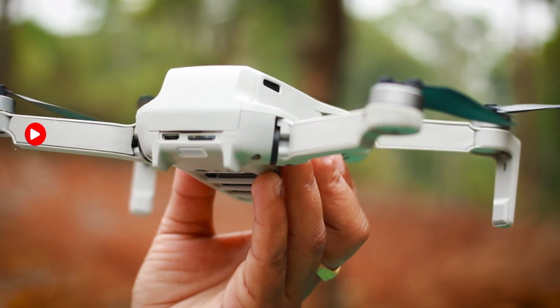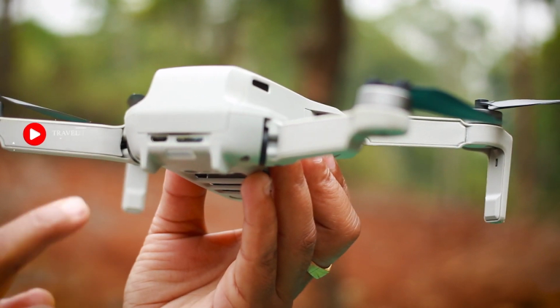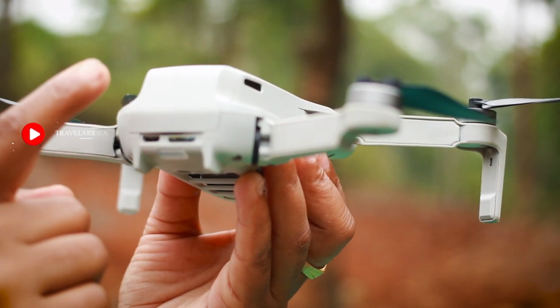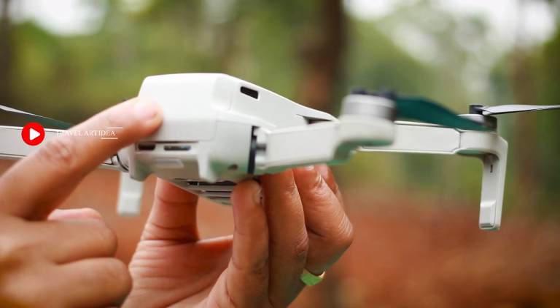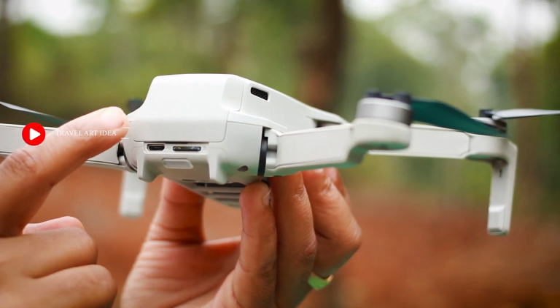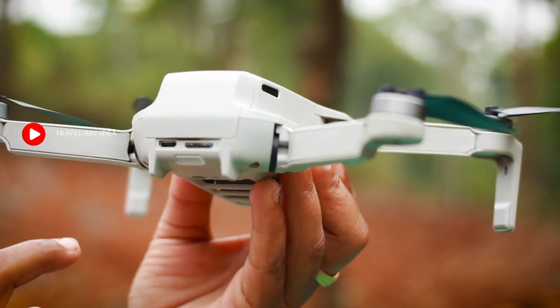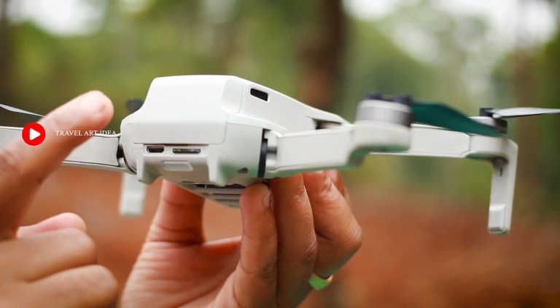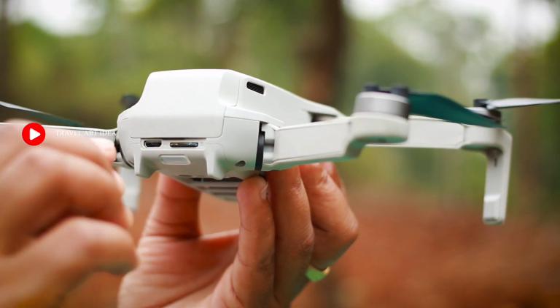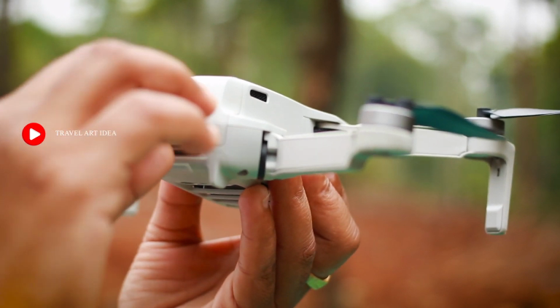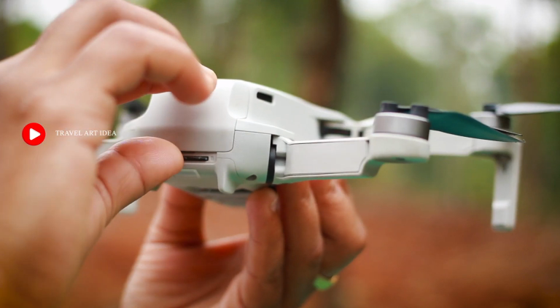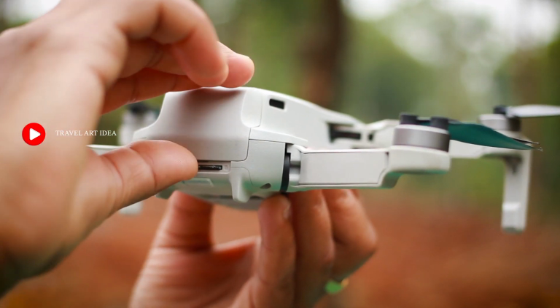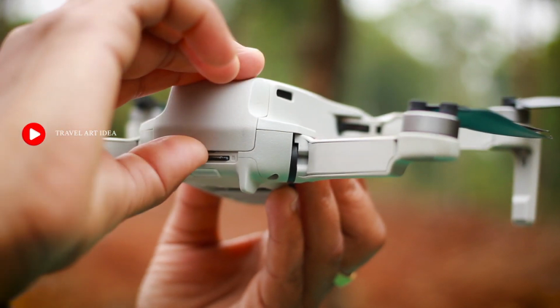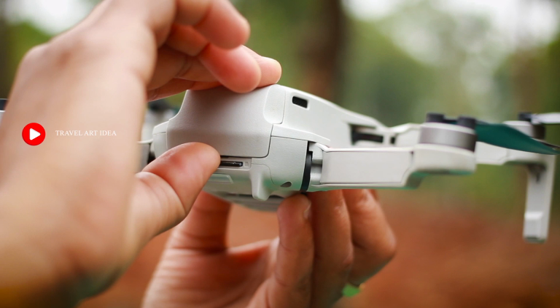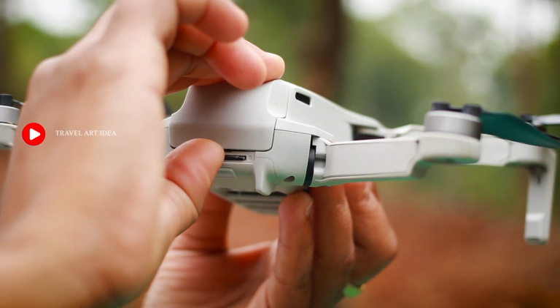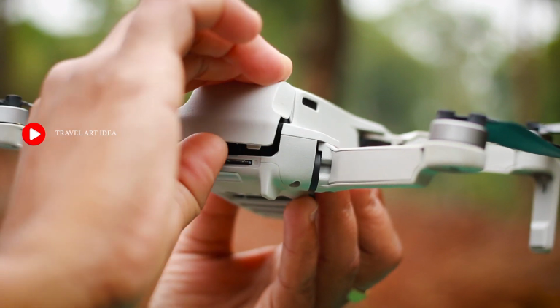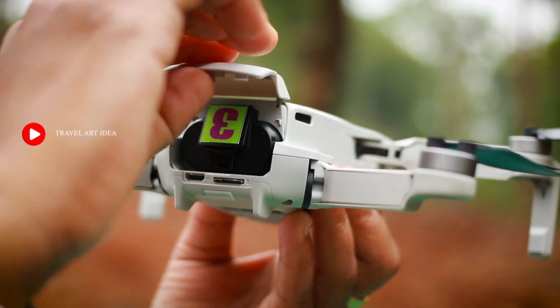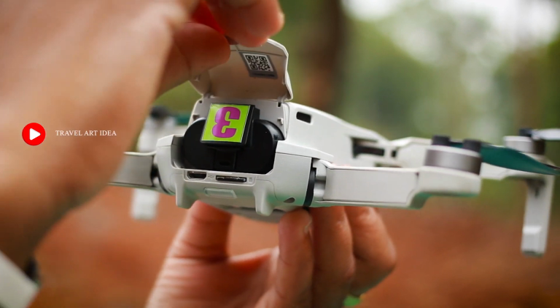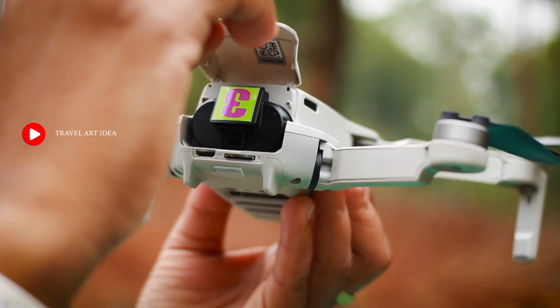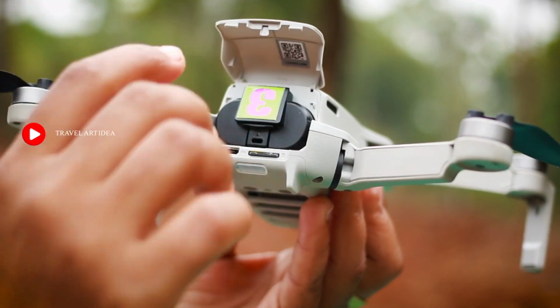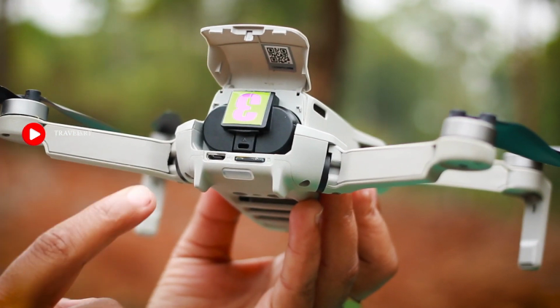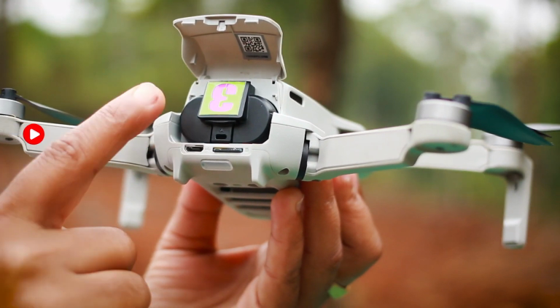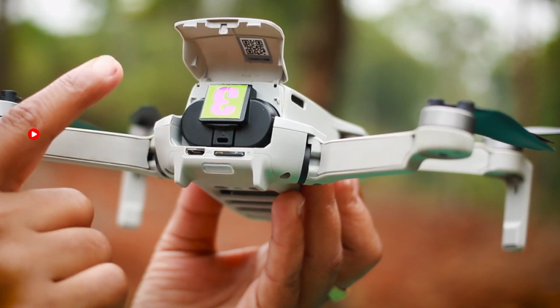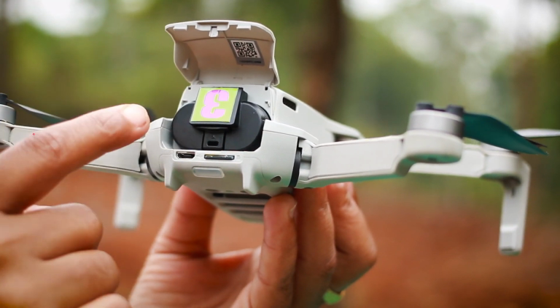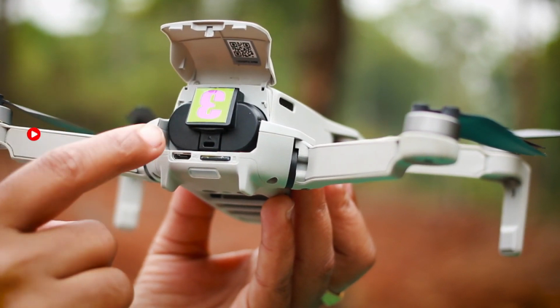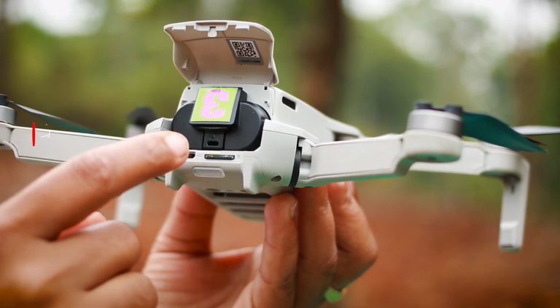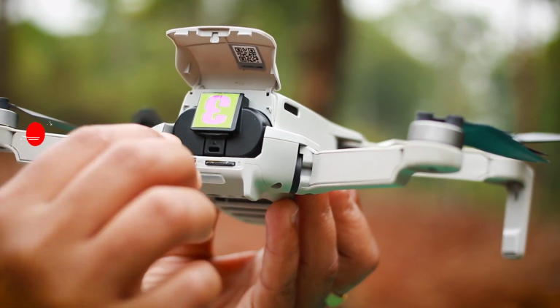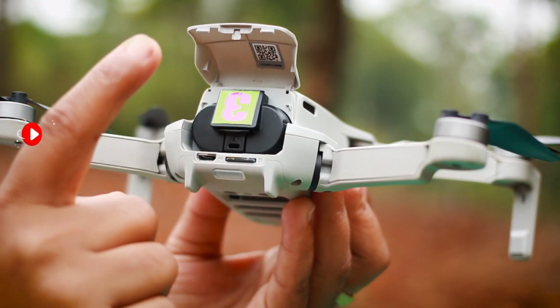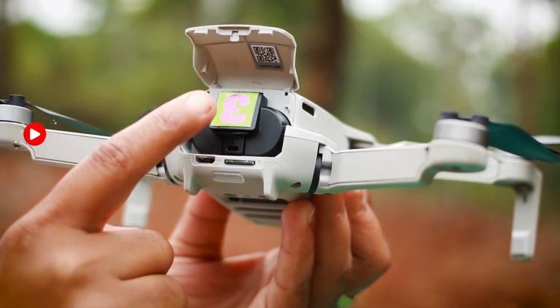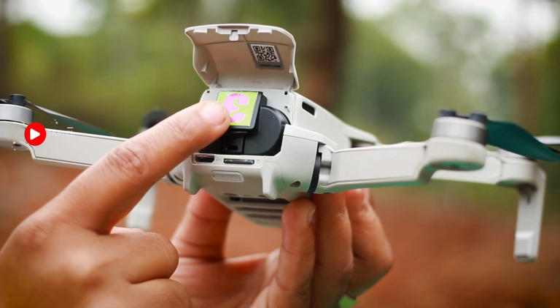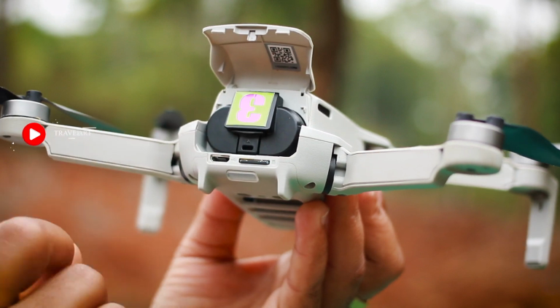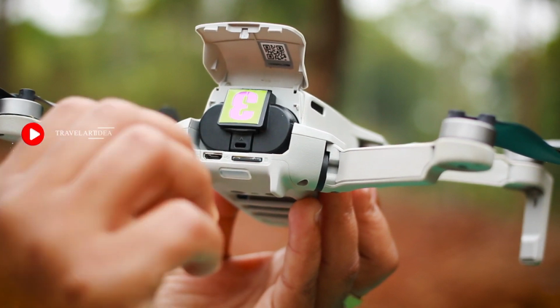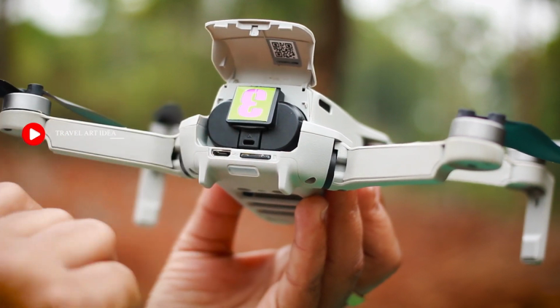Now let's open the battery compartment. Let's open it. This is the battery. I already have the battery installed. Please take out the battery.